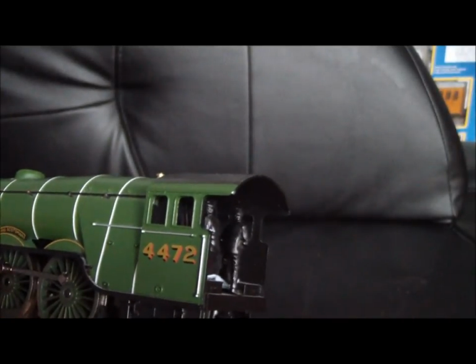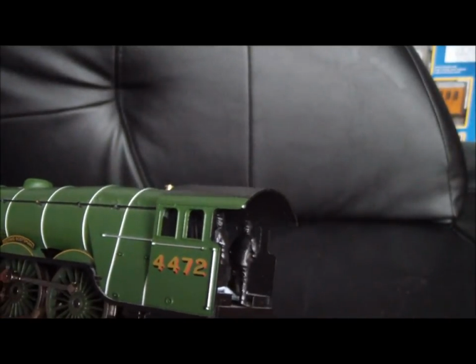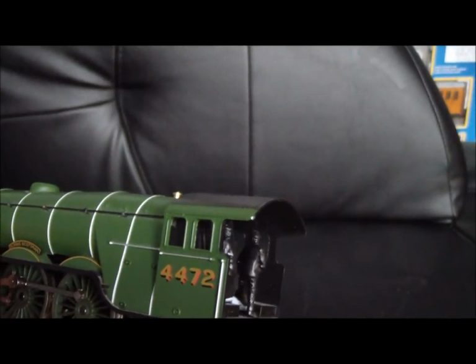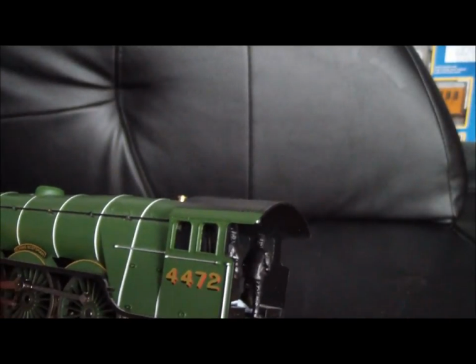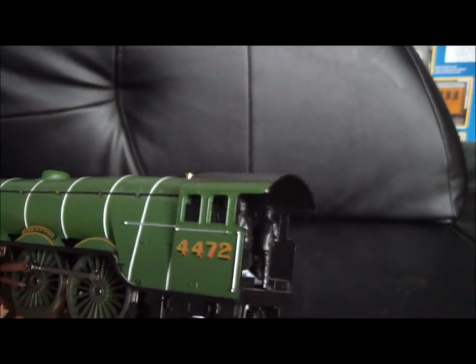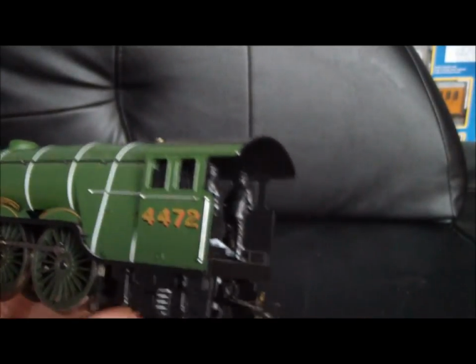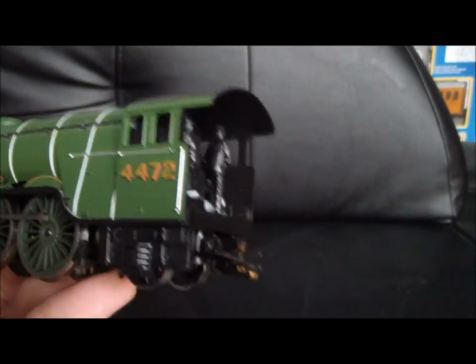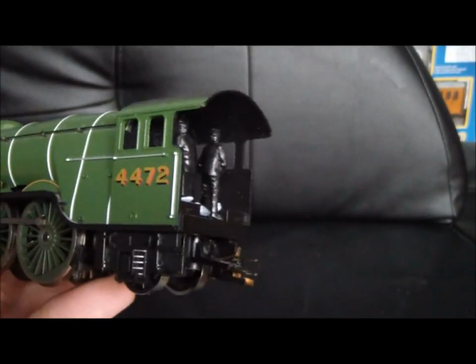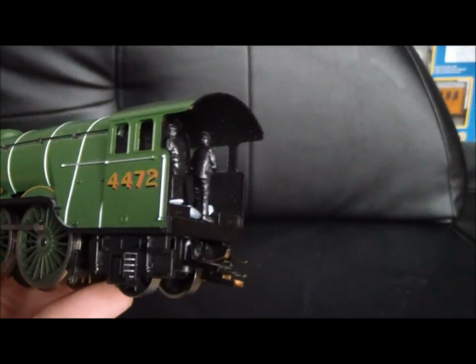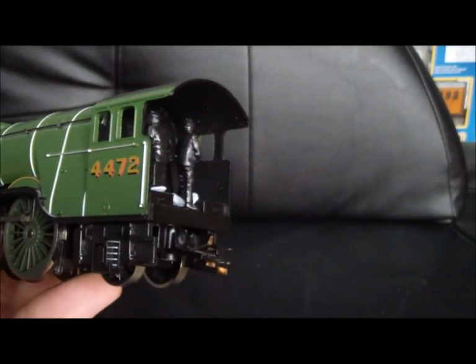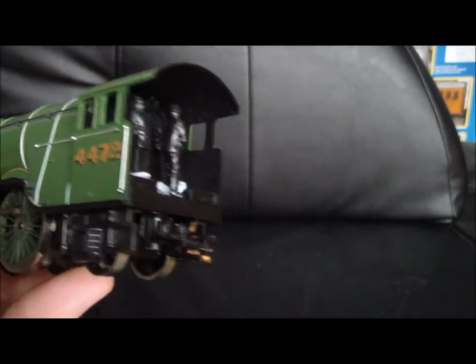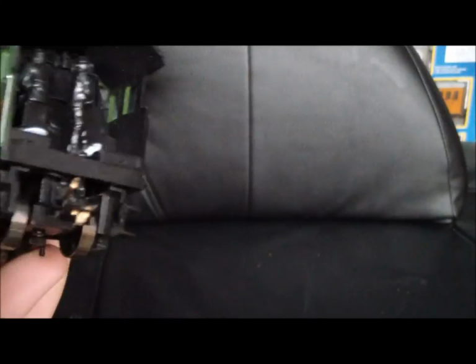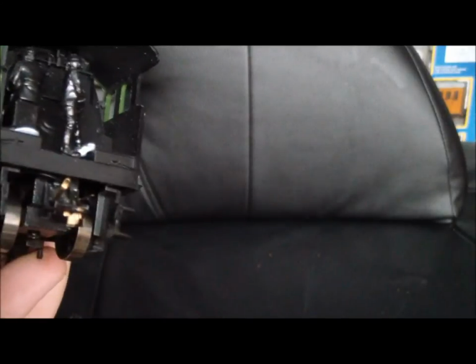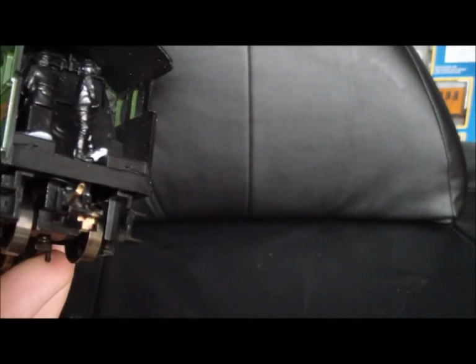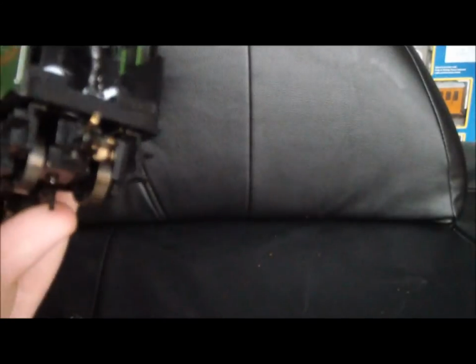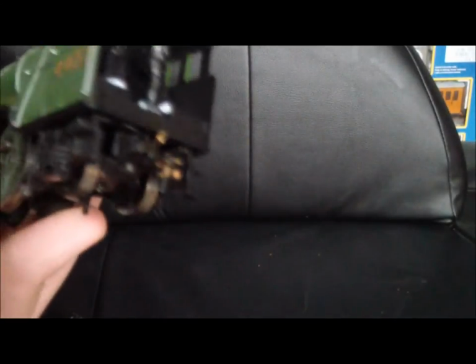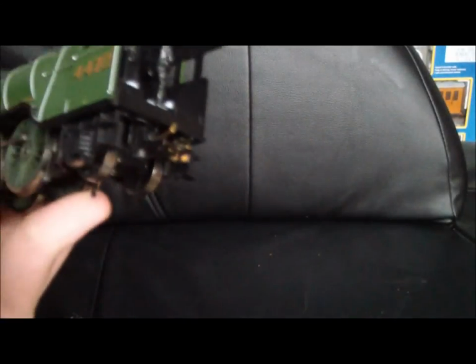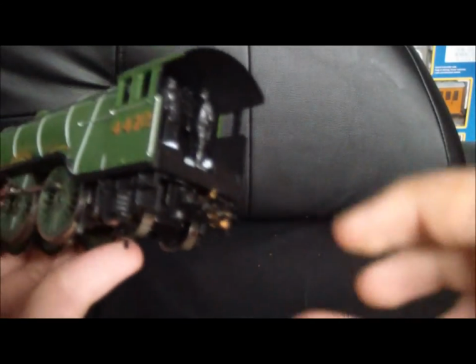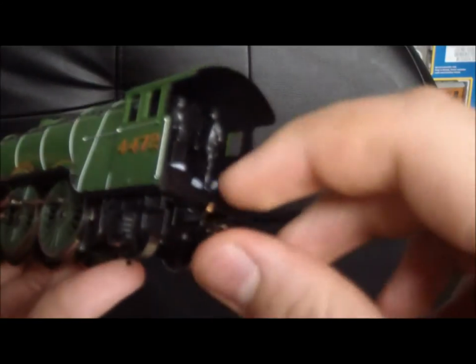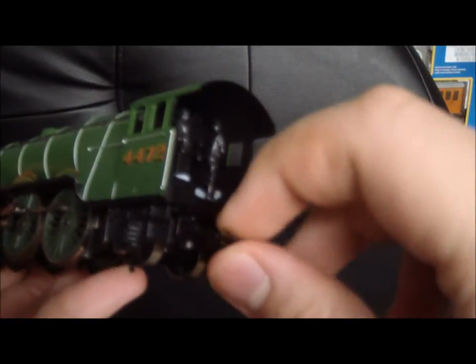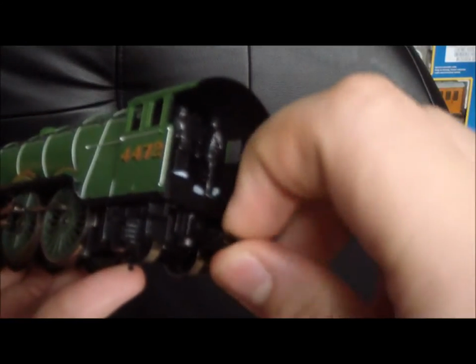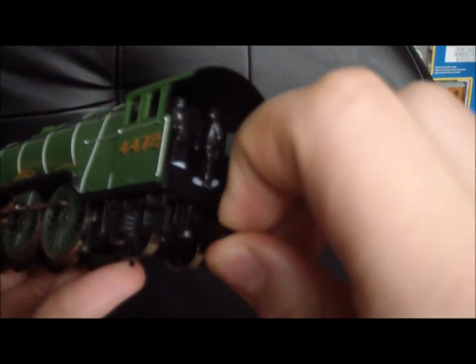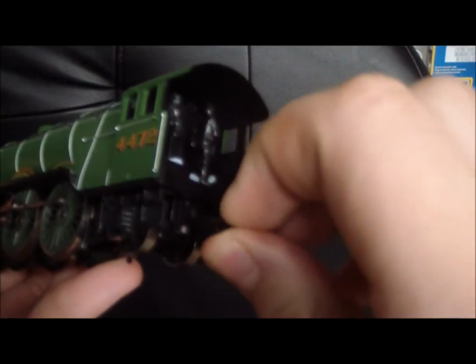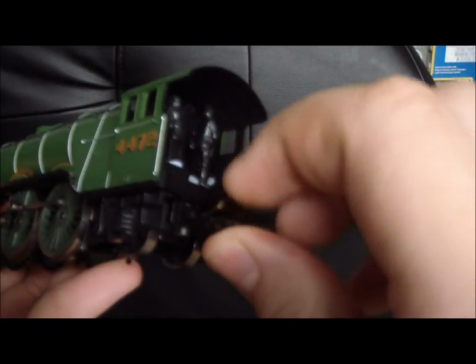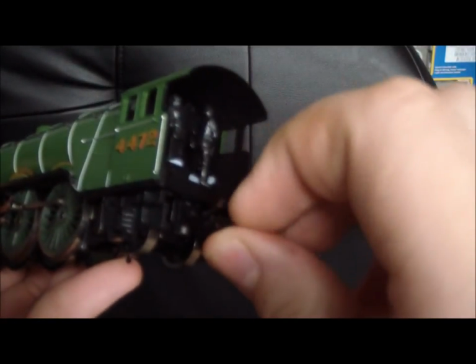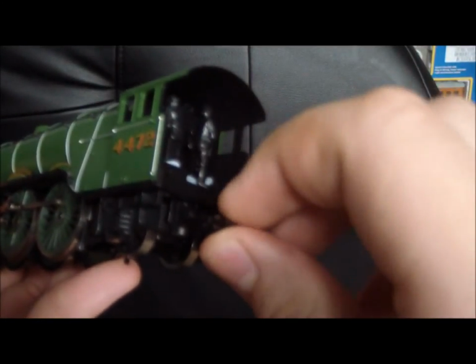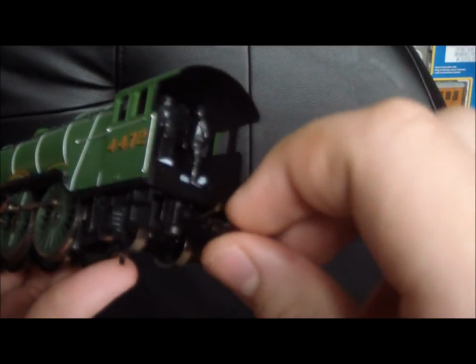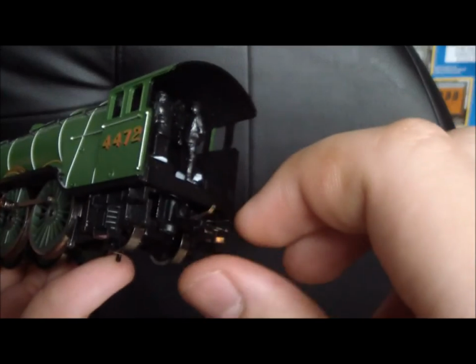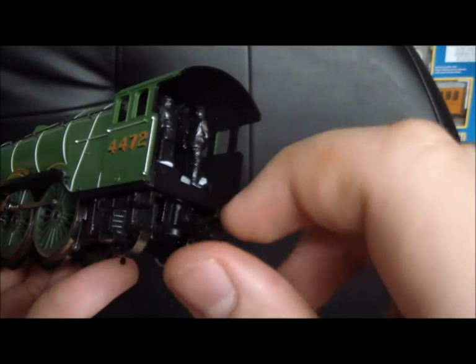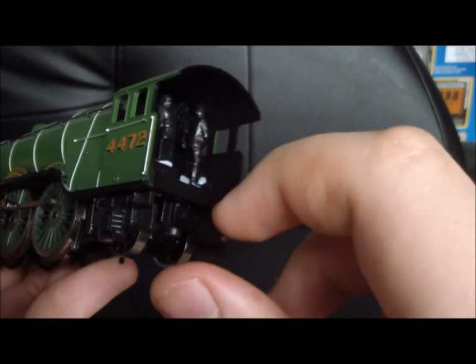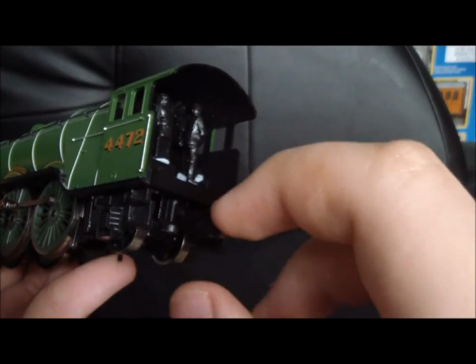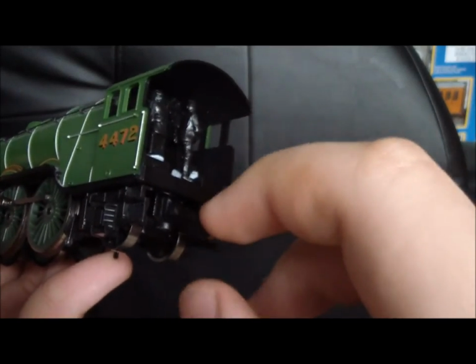You can see the connection to the tender and the pickup current.